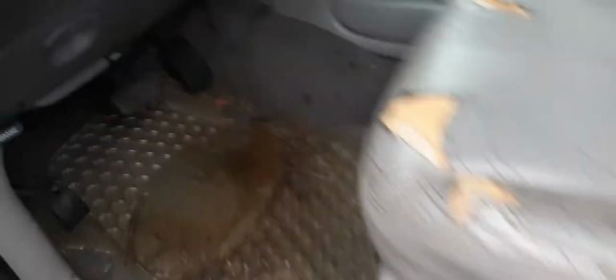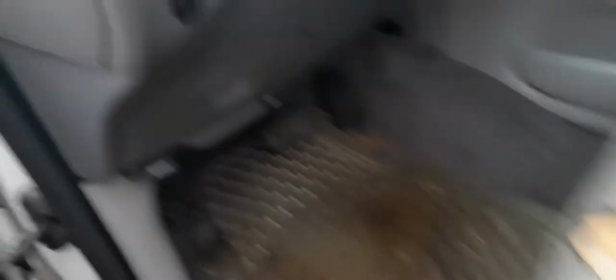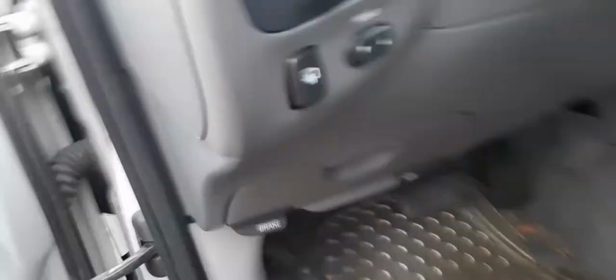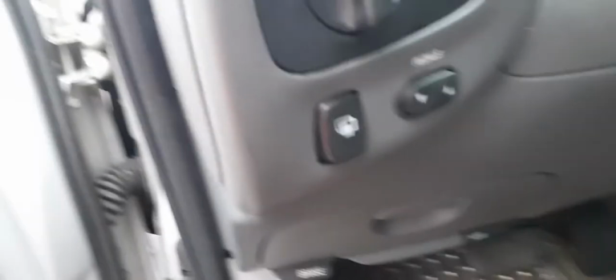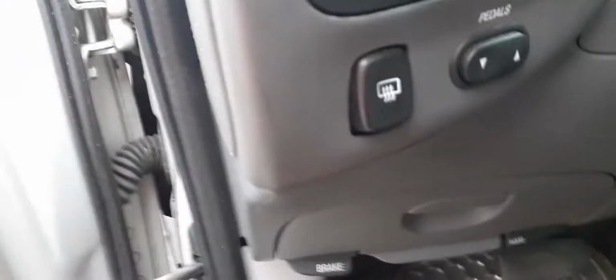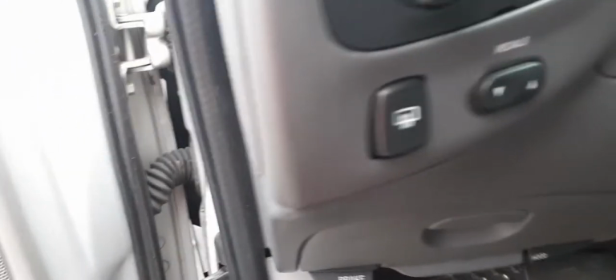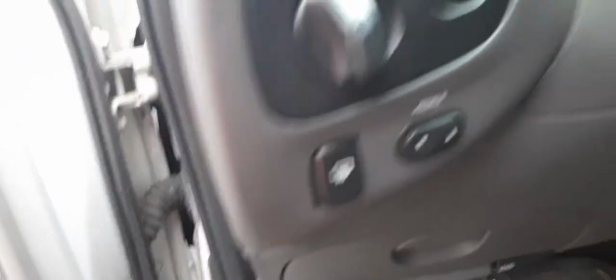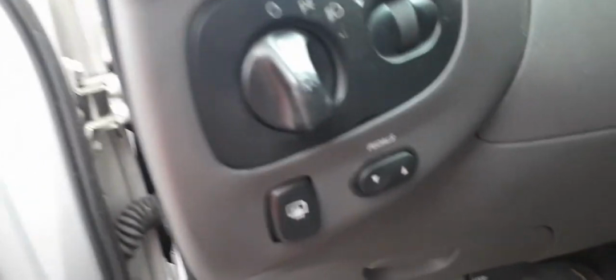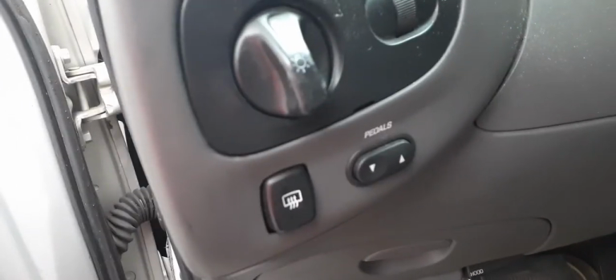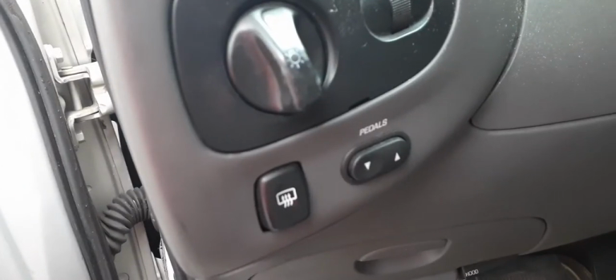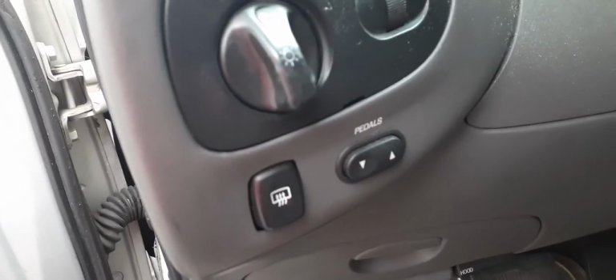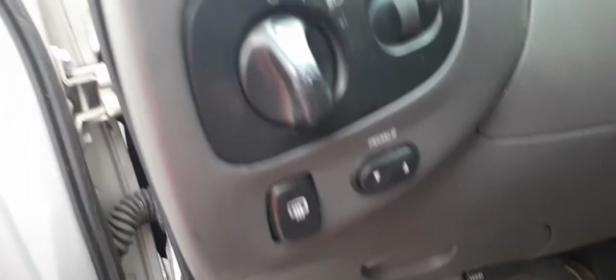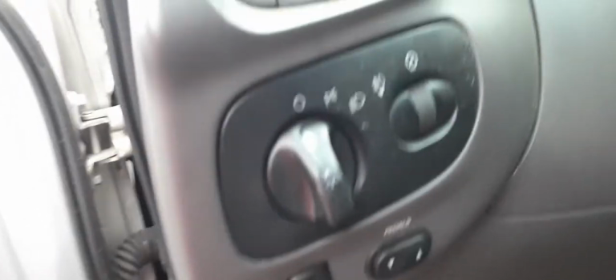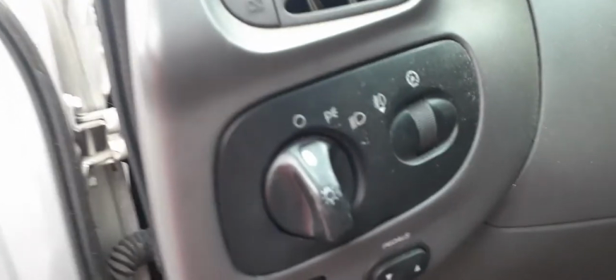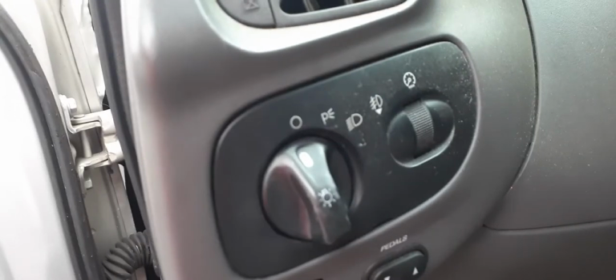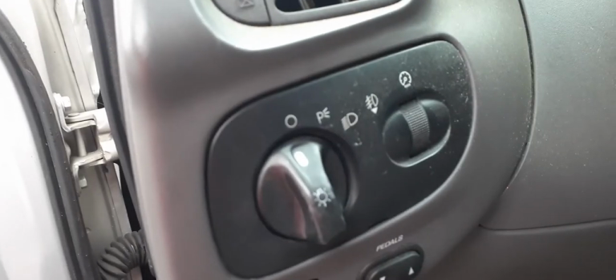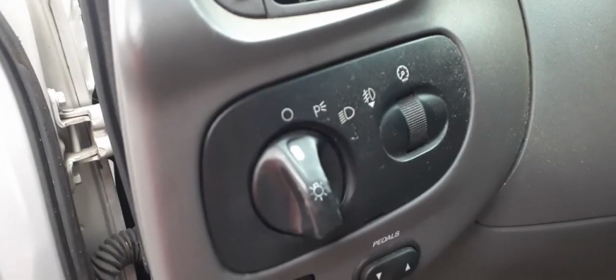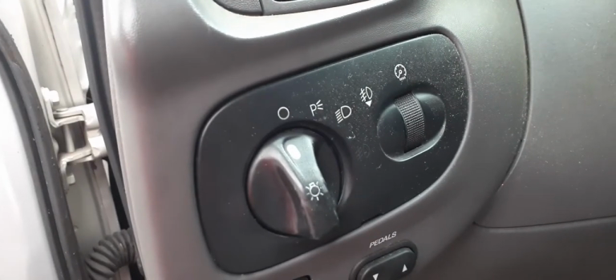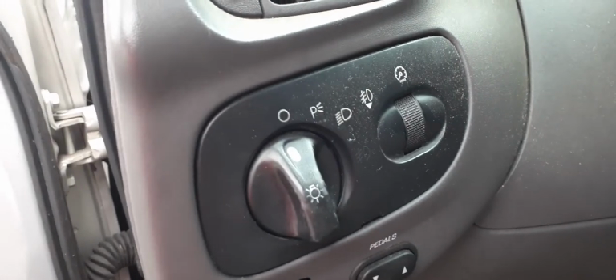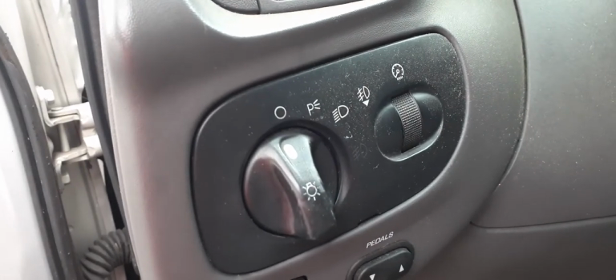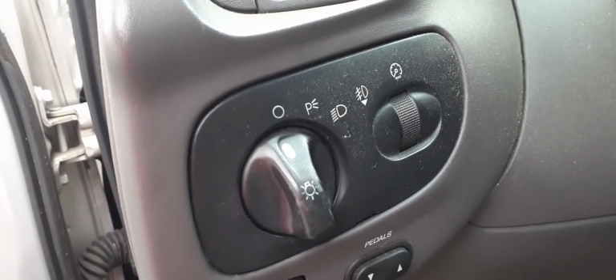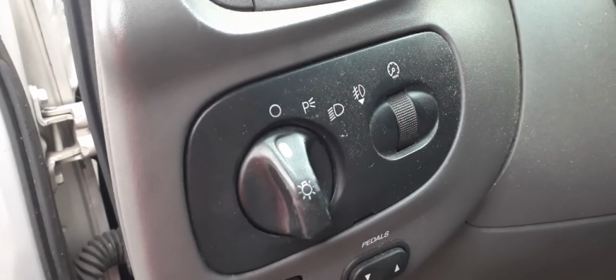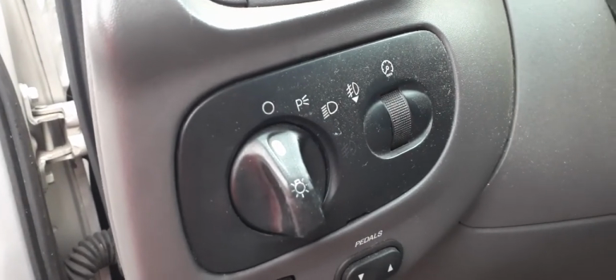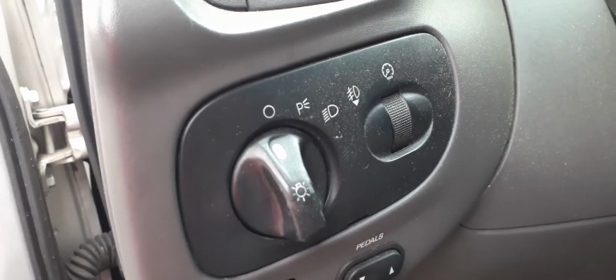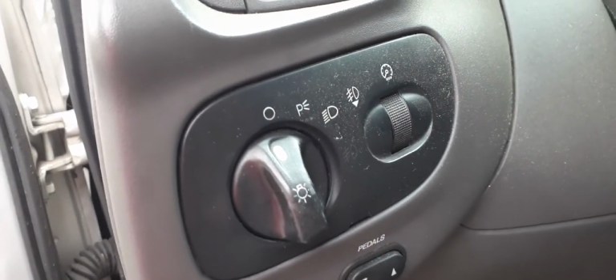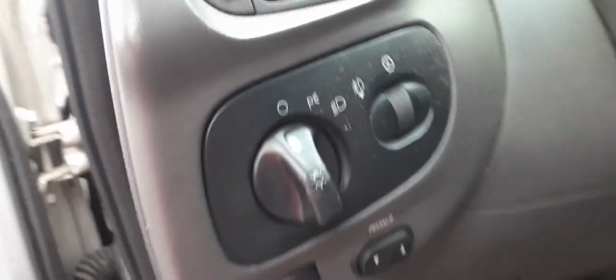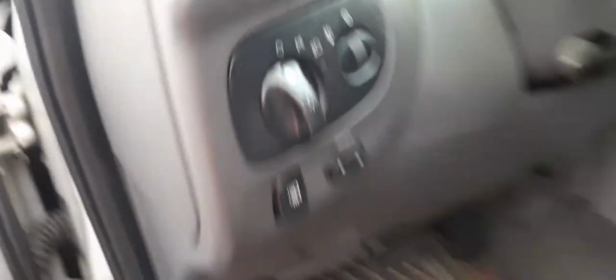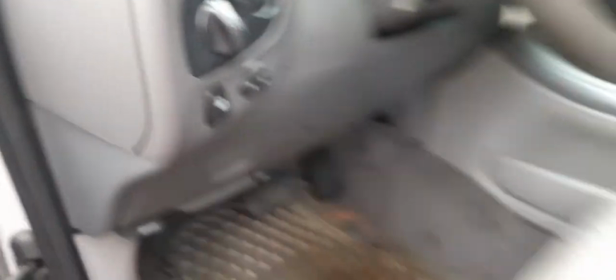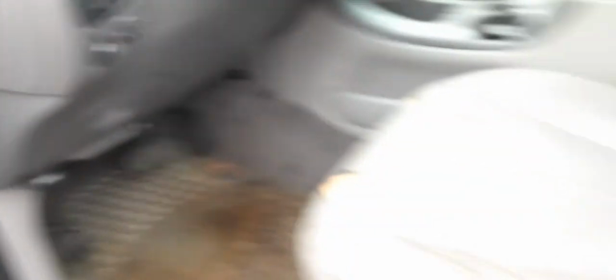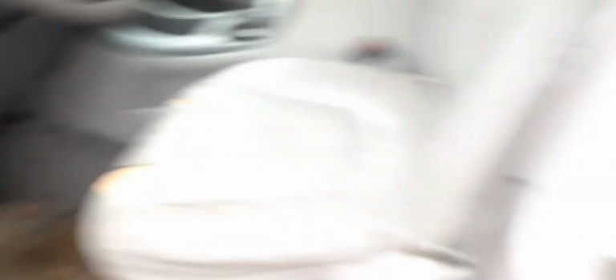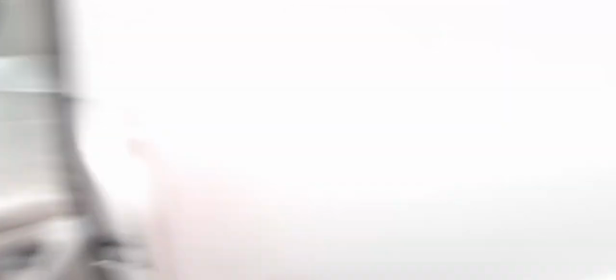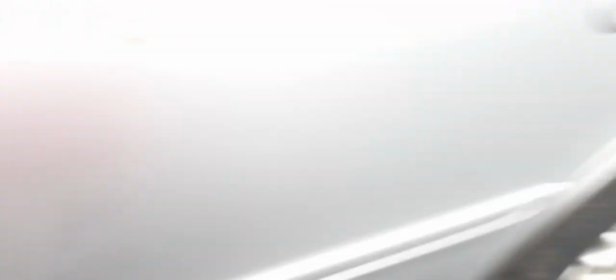It does have adjustable pedals — there's the button. There's your headlight switch, manual headlight. You've got the fog lights and the dimmer.